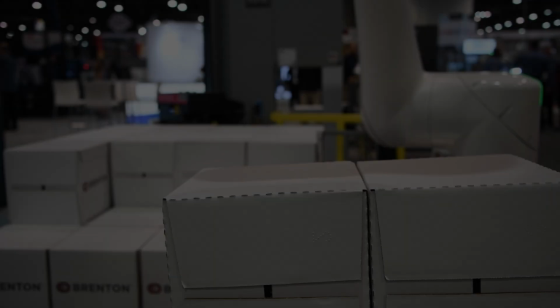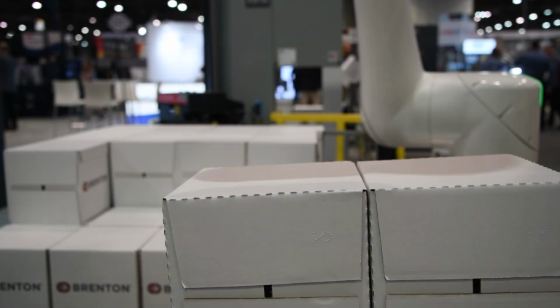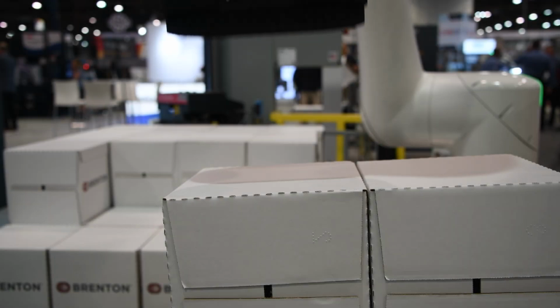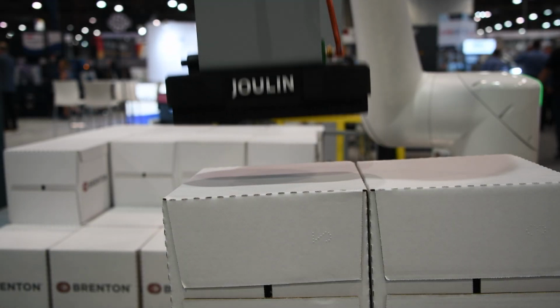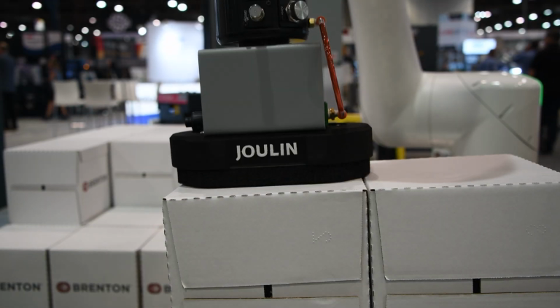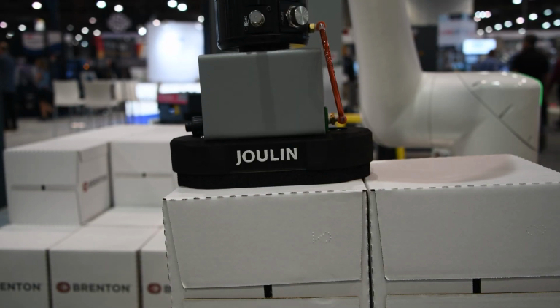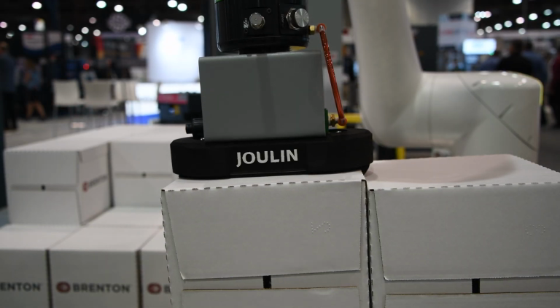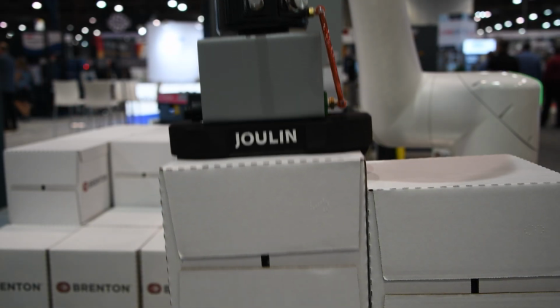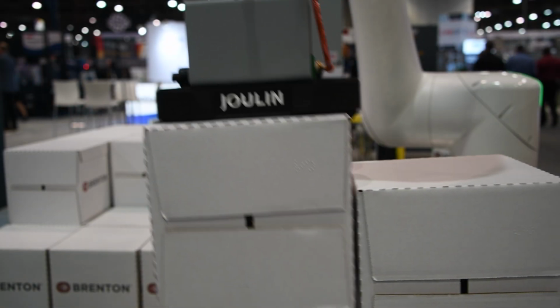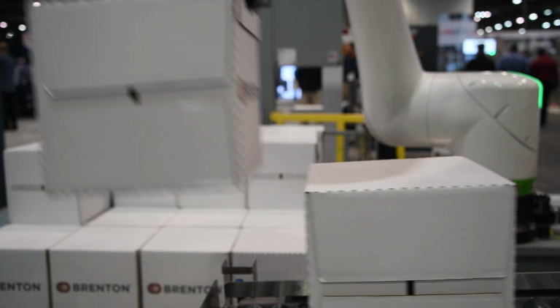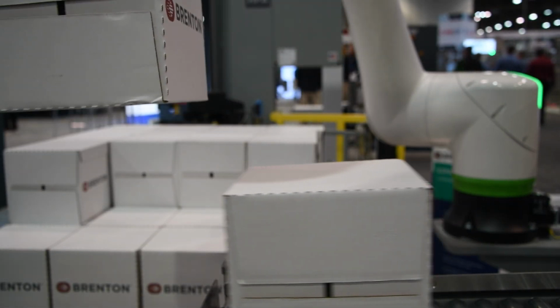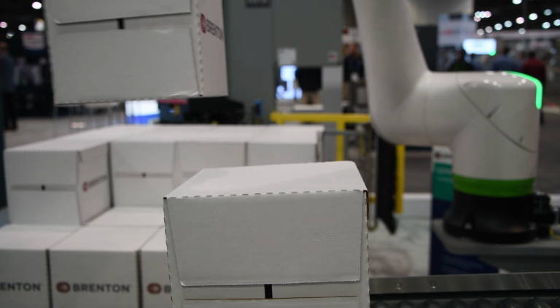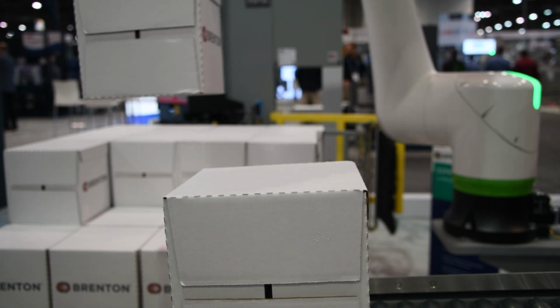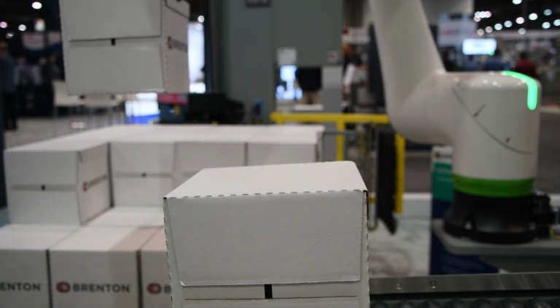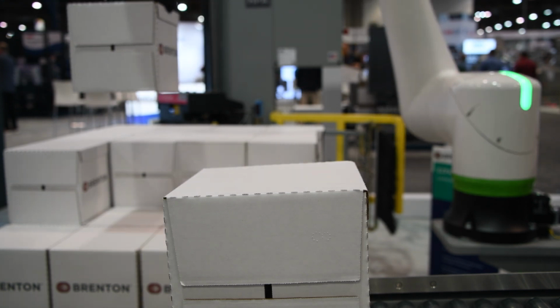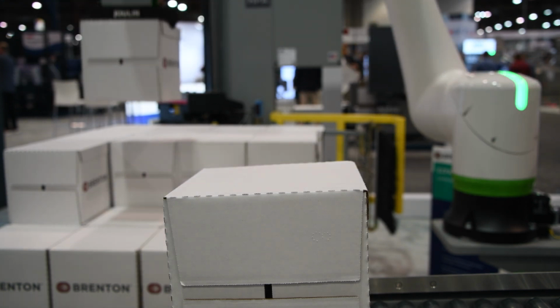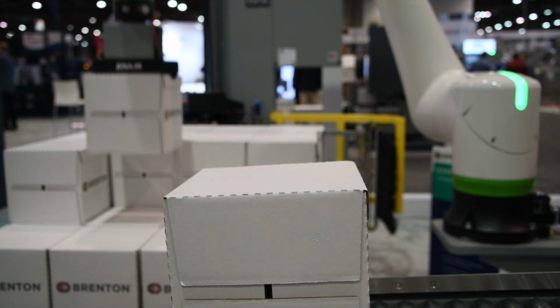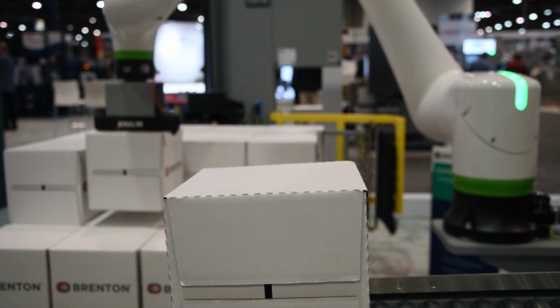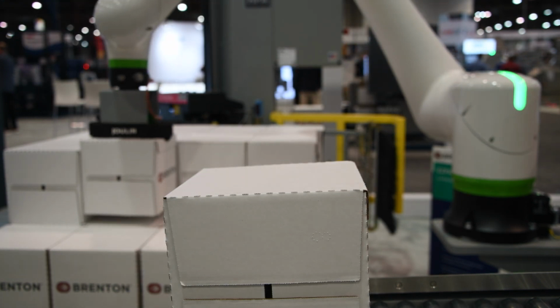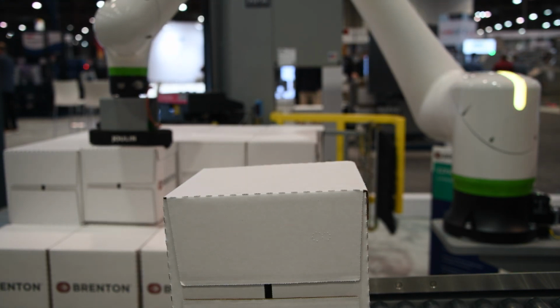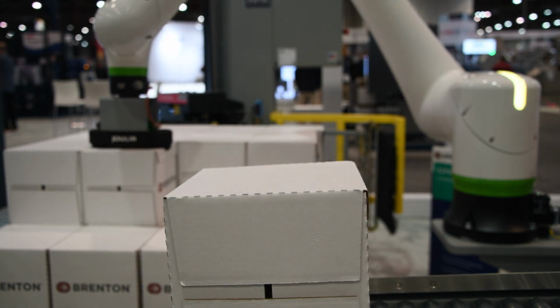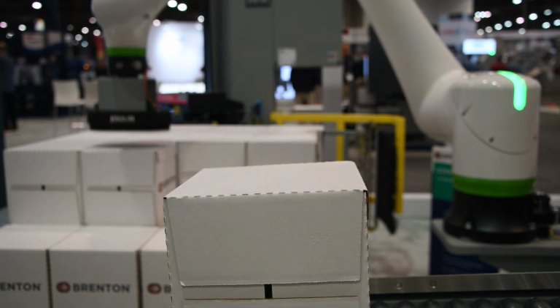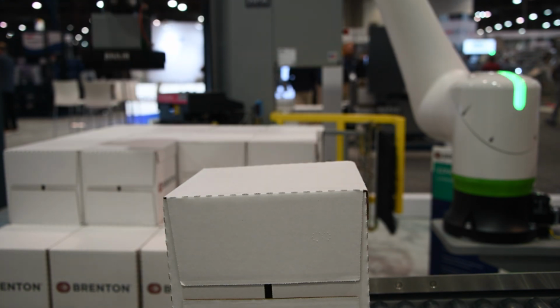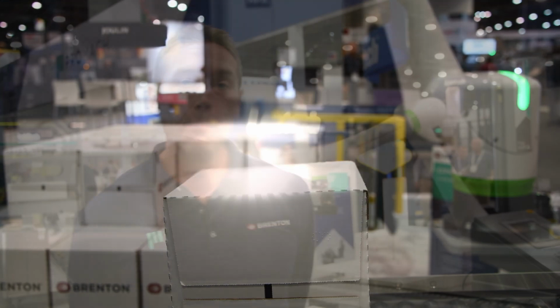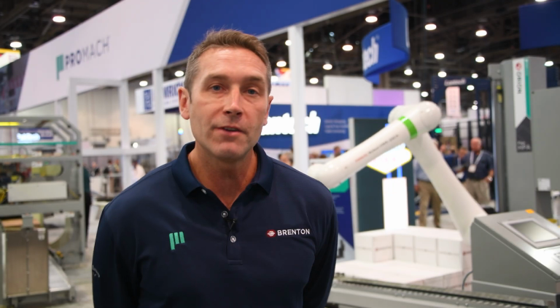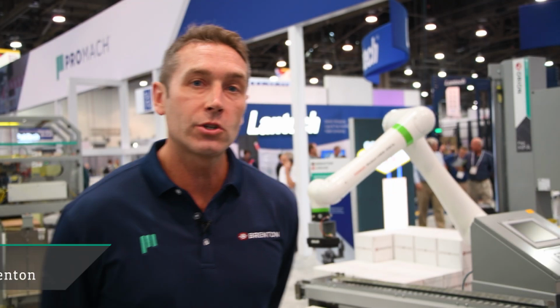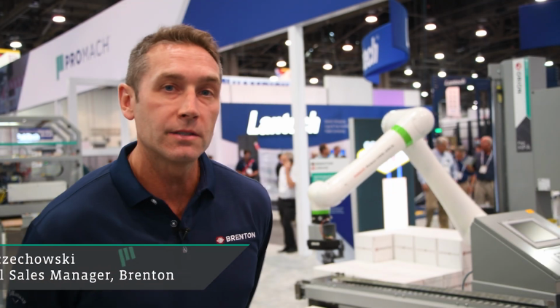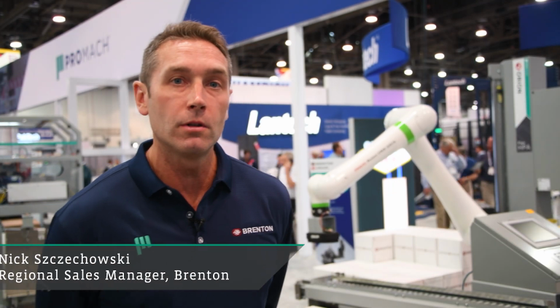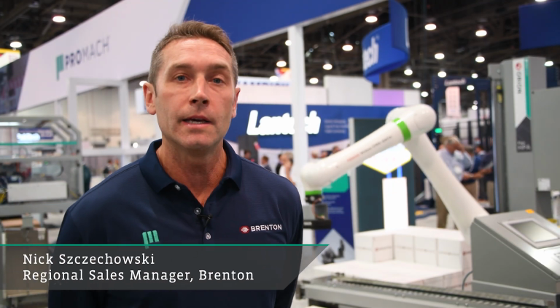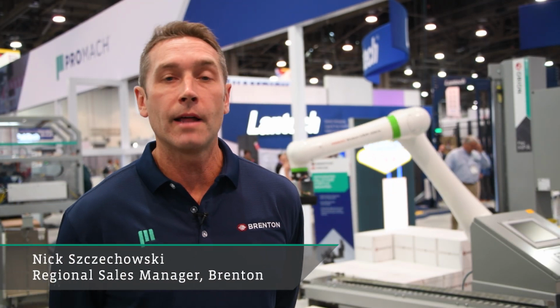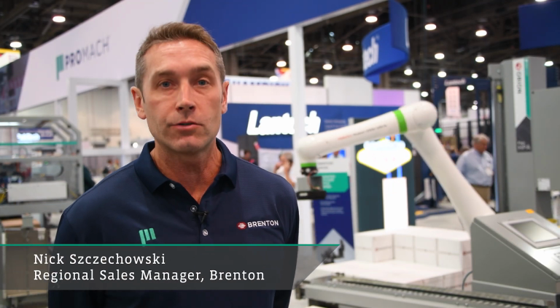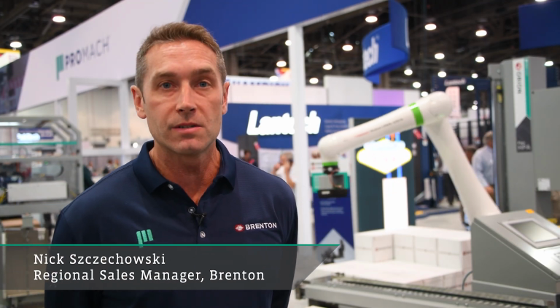This year we brought the FANUC CRX25, the new collaborative robot. We also have that paired with our Orion Flex HPA stretch wrapper, both manufactured and assembled in Alexandria, Minnesota.